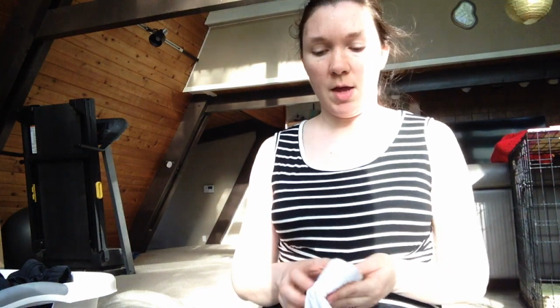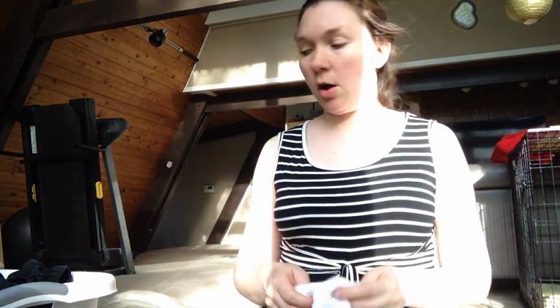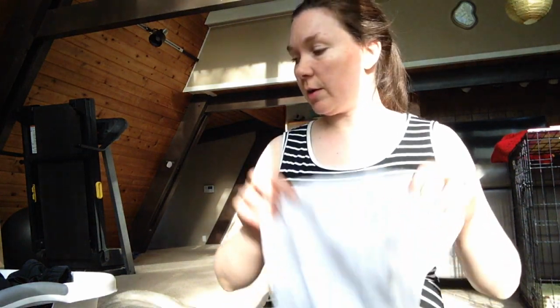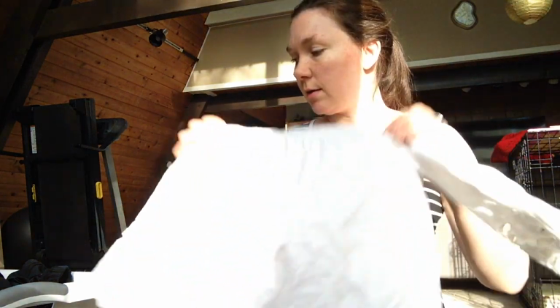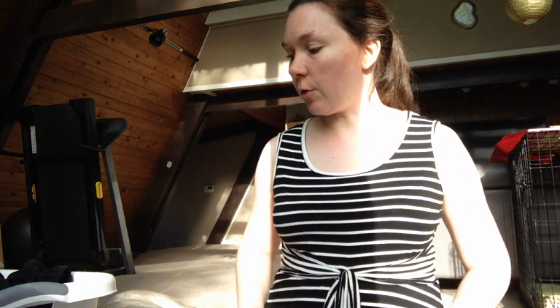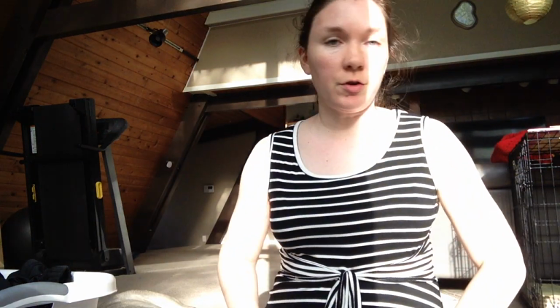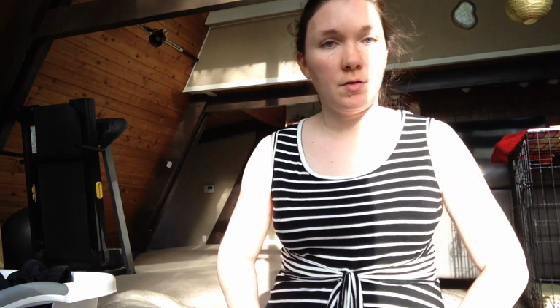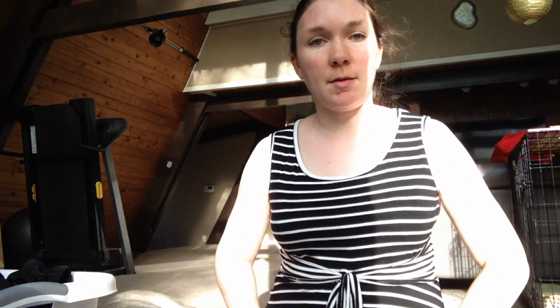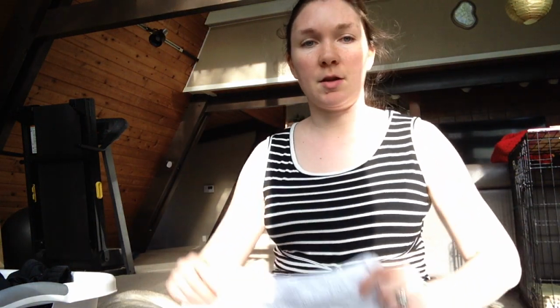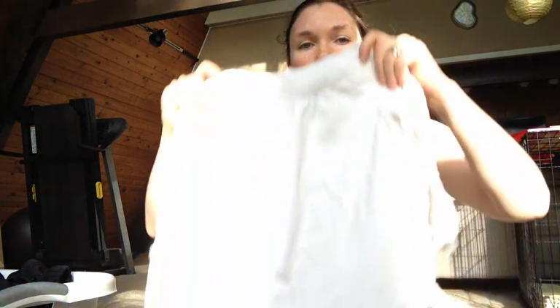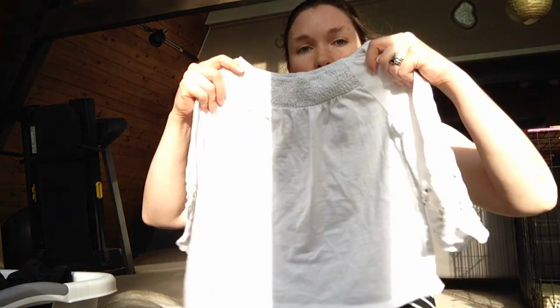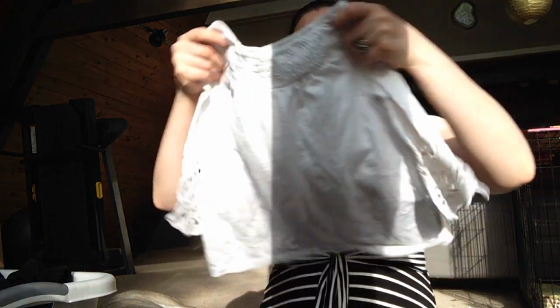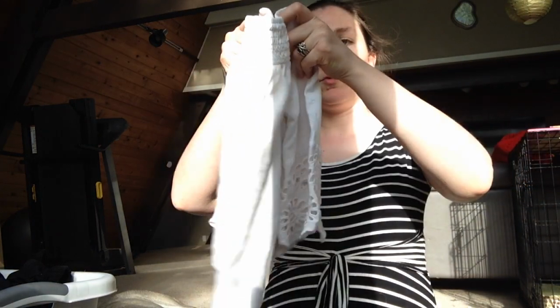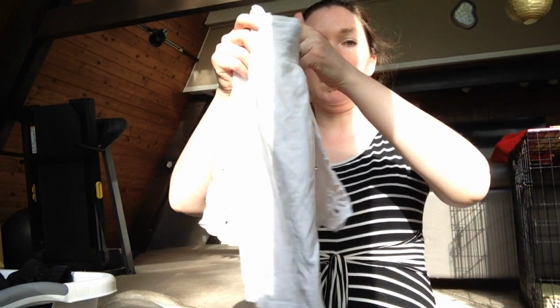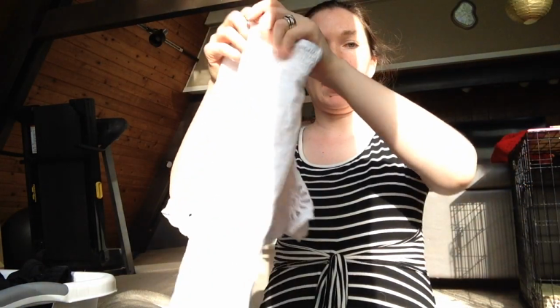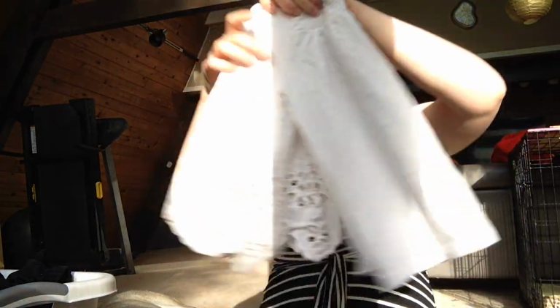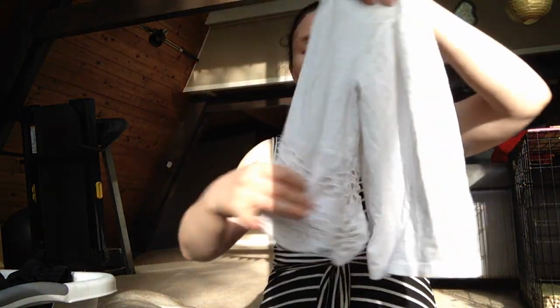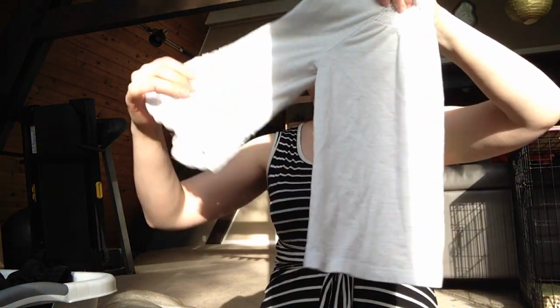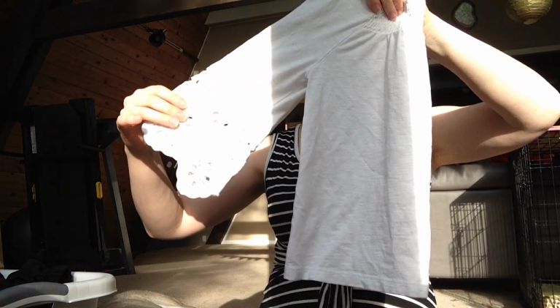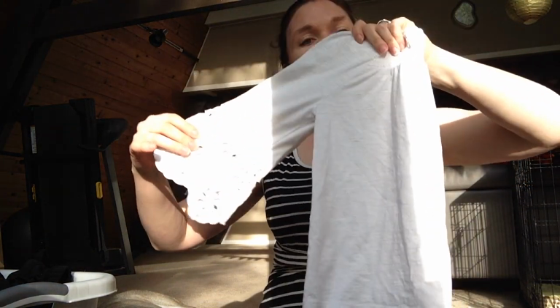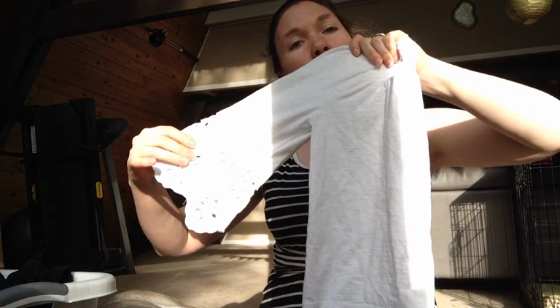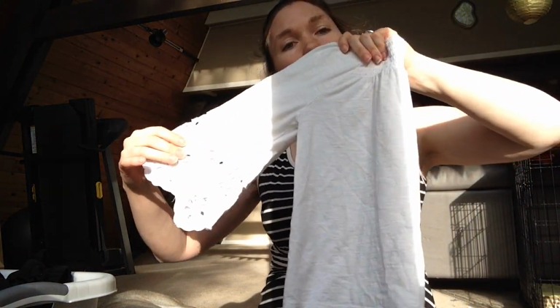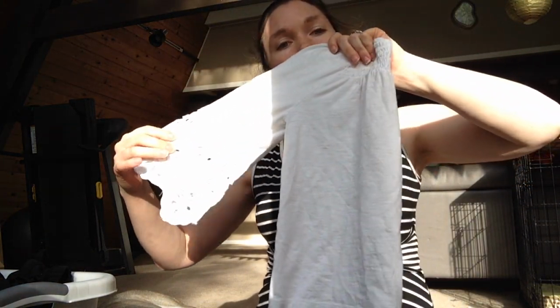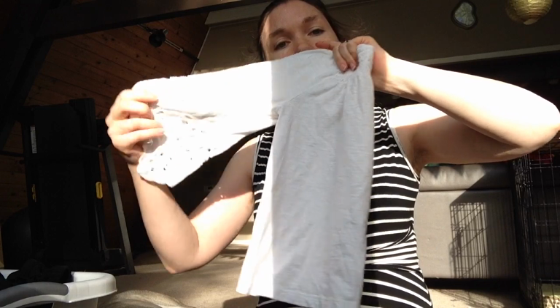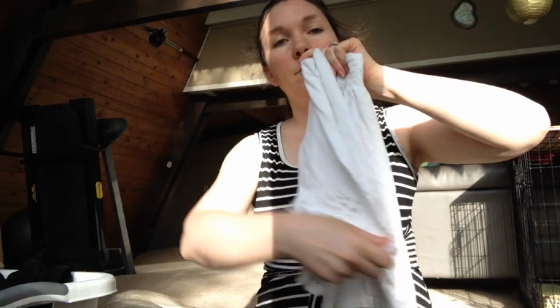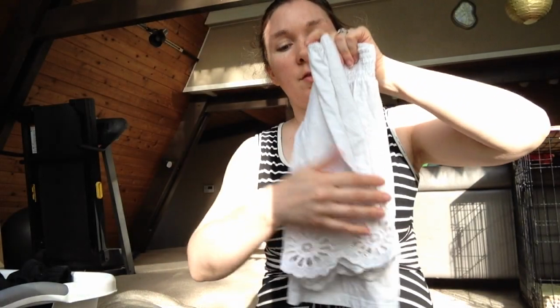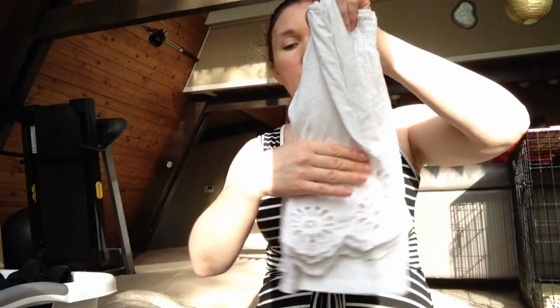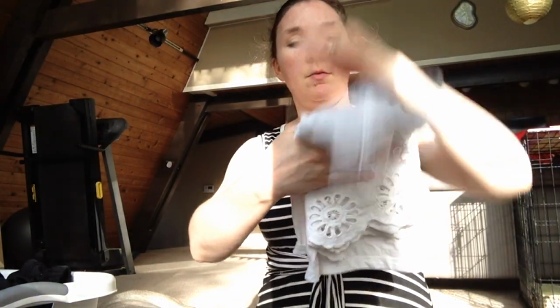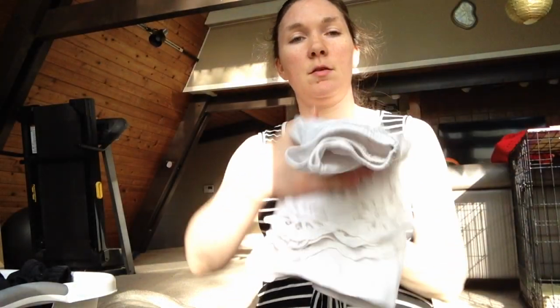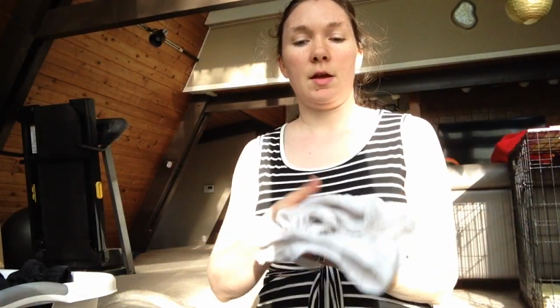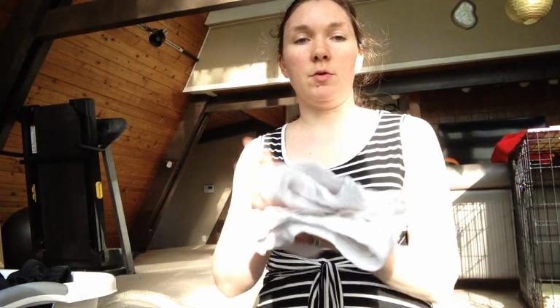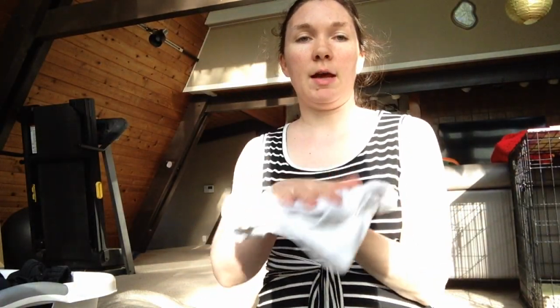An alternate way to fold shirts, as I'm sitting here doing them: fold it in half so you have sleeves on one side, fold the sleeves in, and fold it in half.